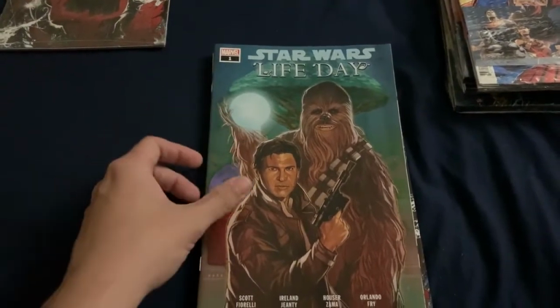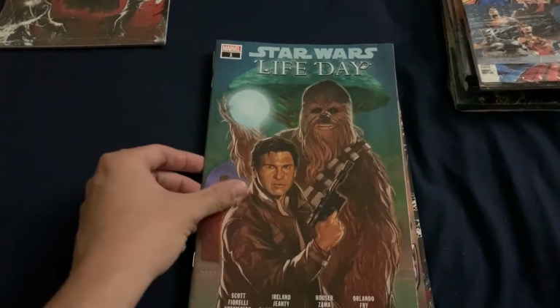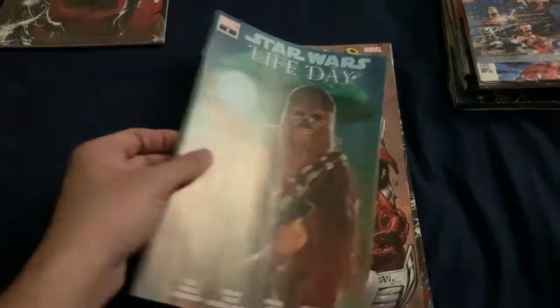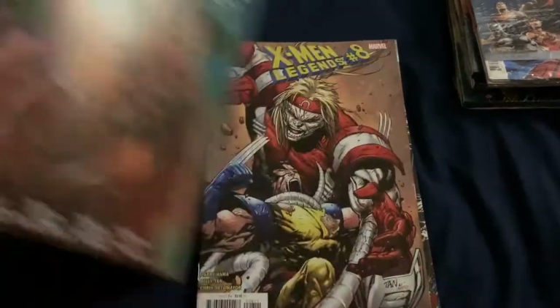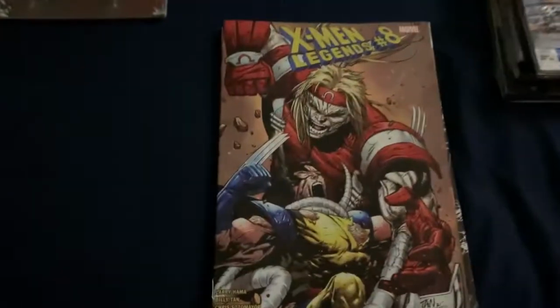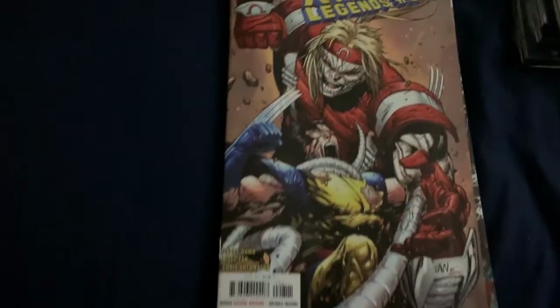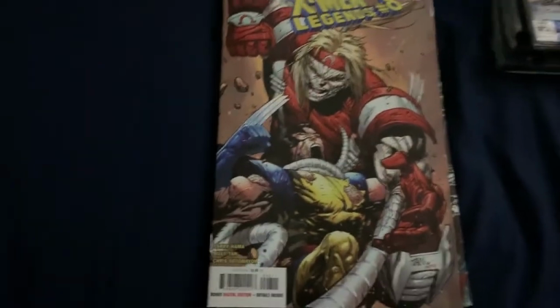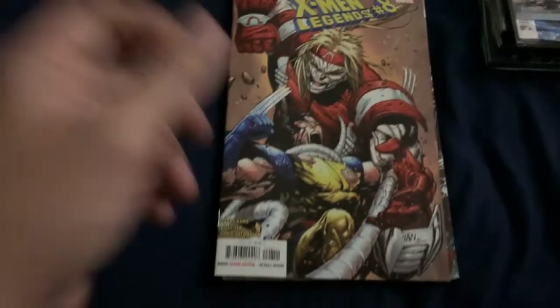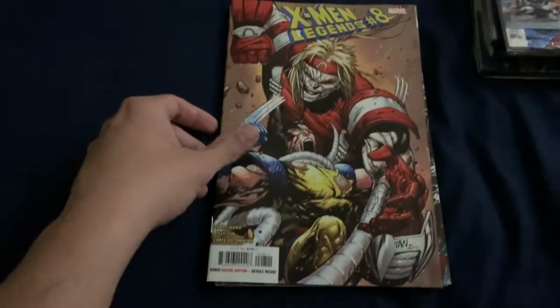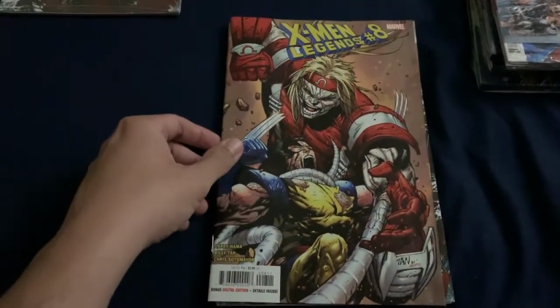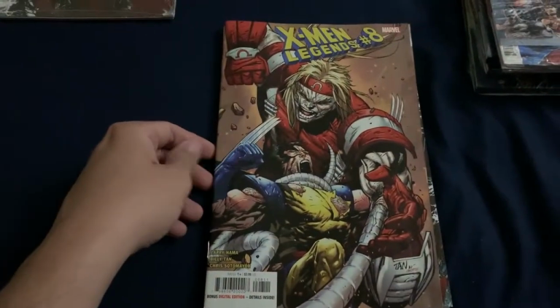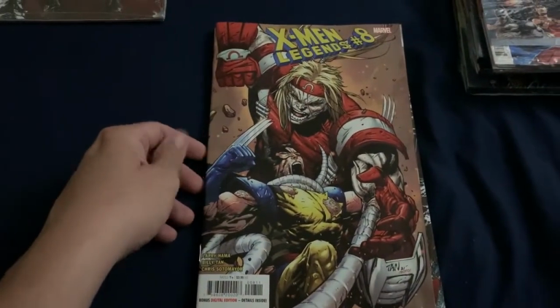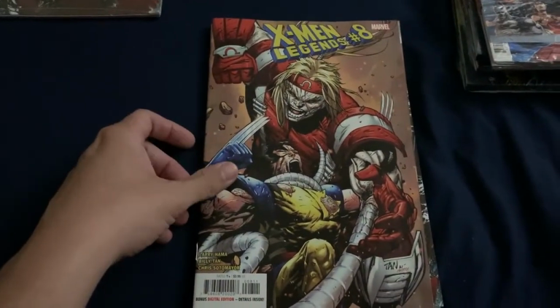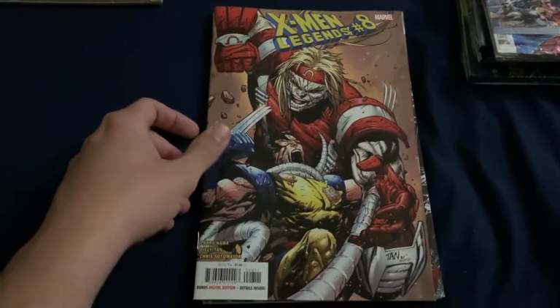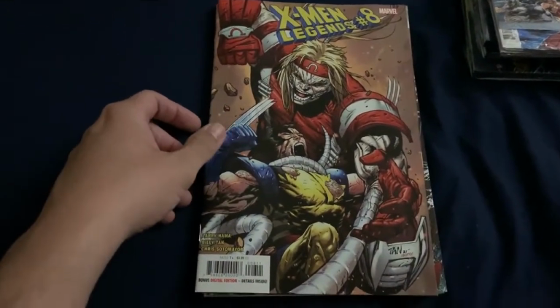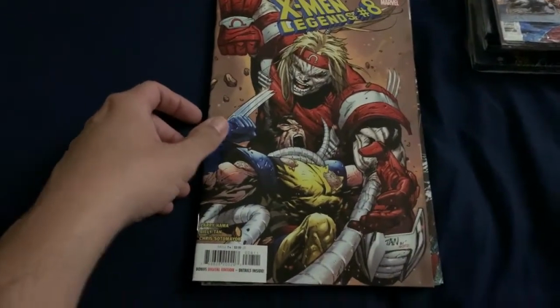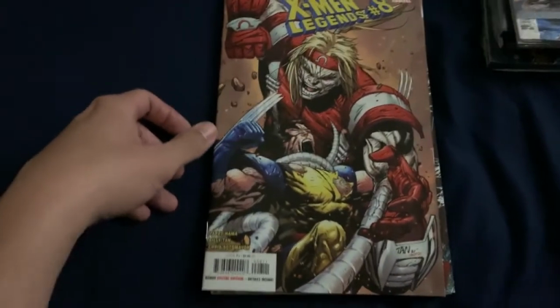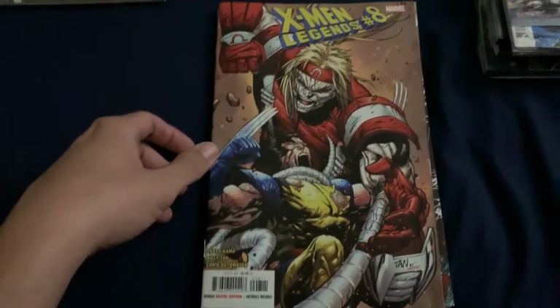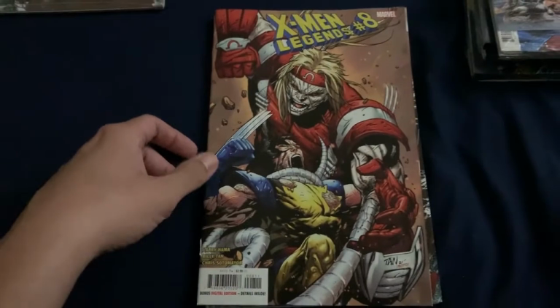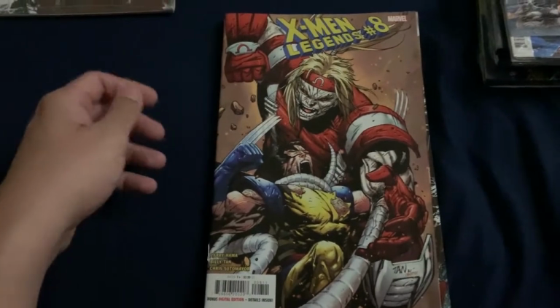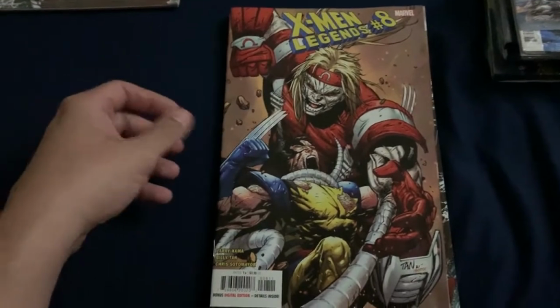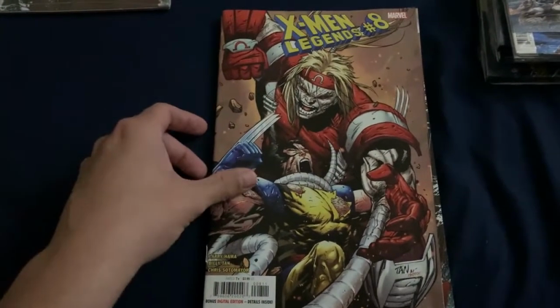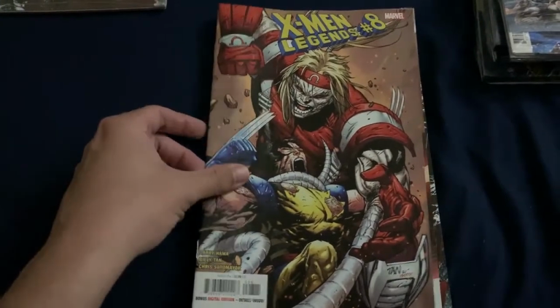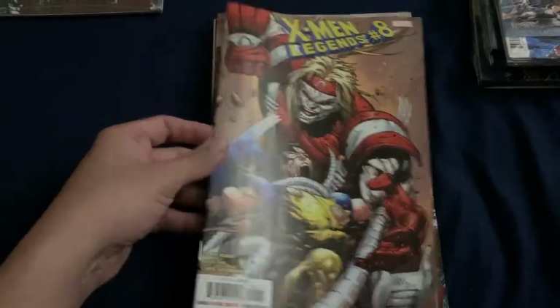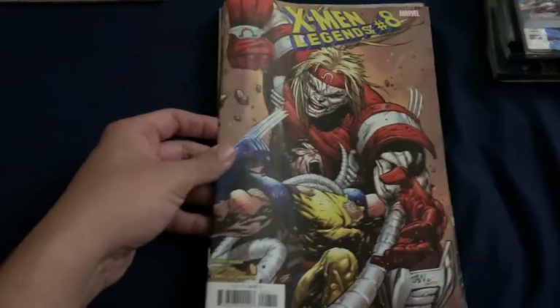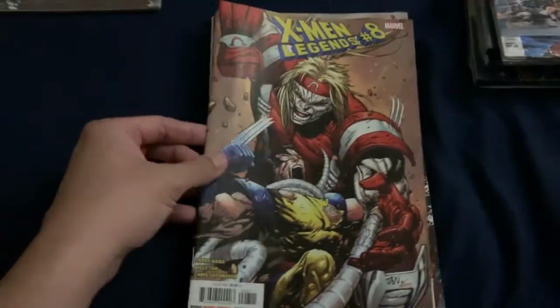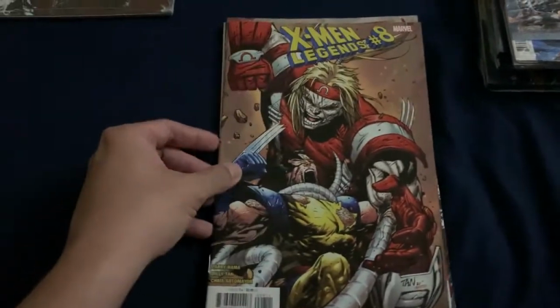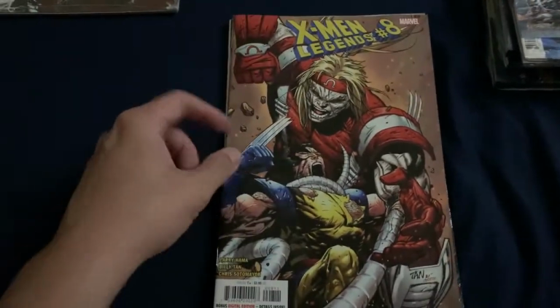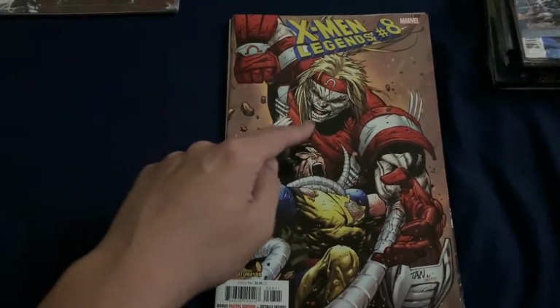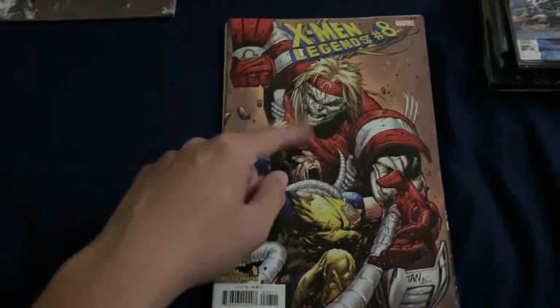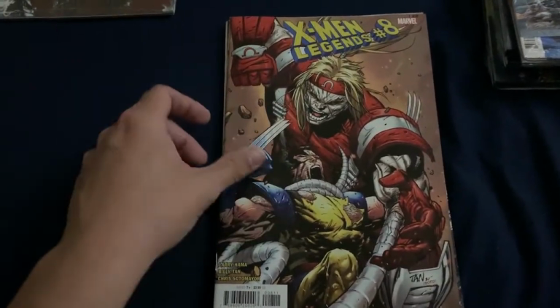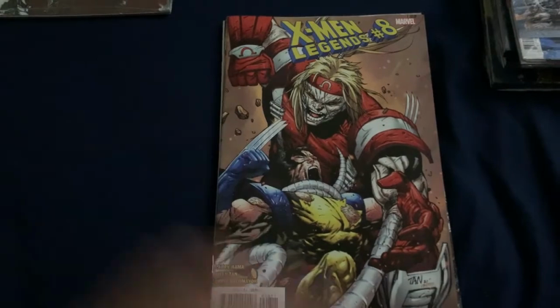So the Star Wars Life Day pack - X-Men Legends Number Eight, that's an awesome cover, probably just an A cover book and probably not a big key, but the art of this cover is awesome.